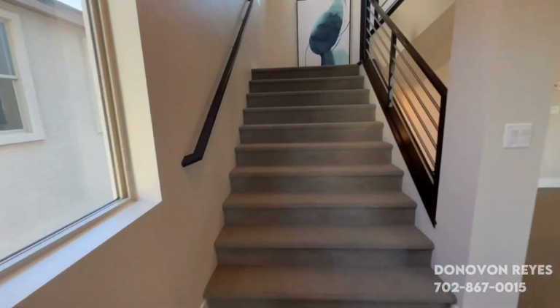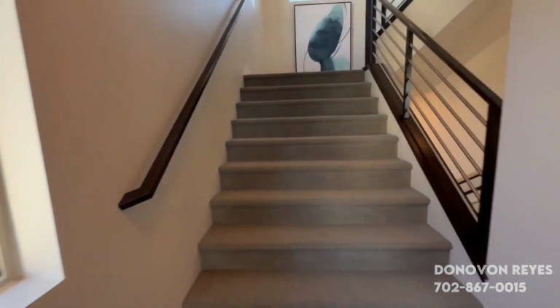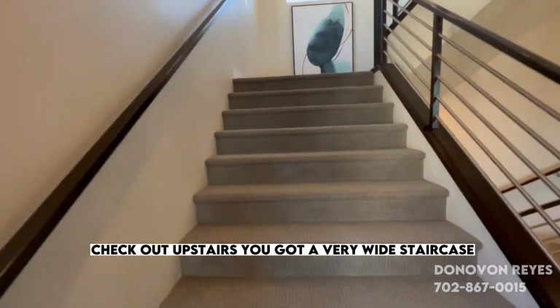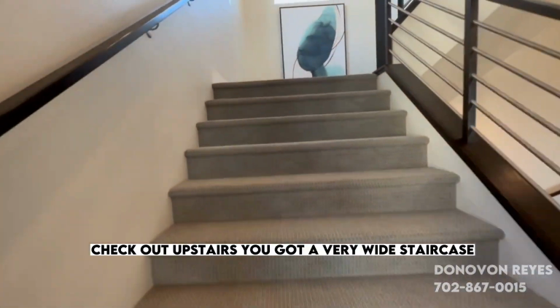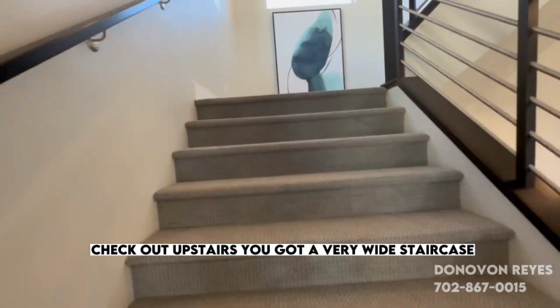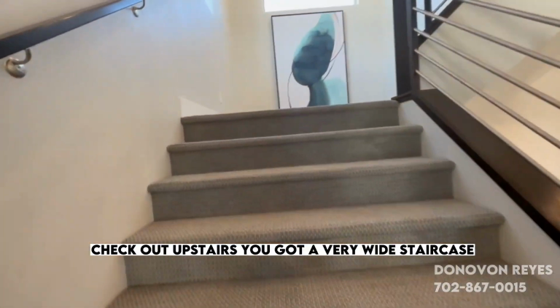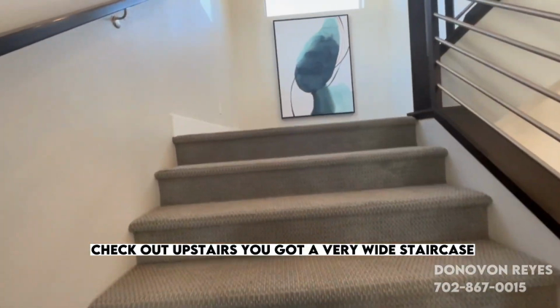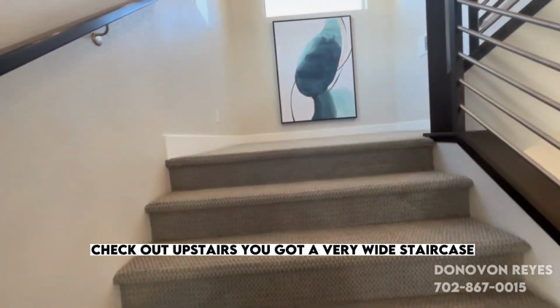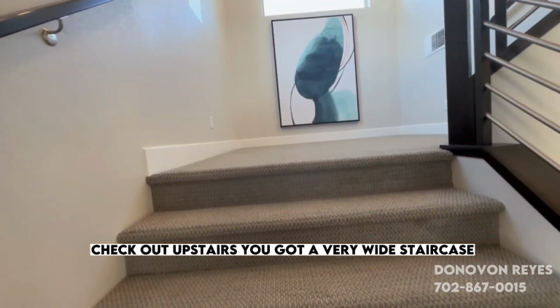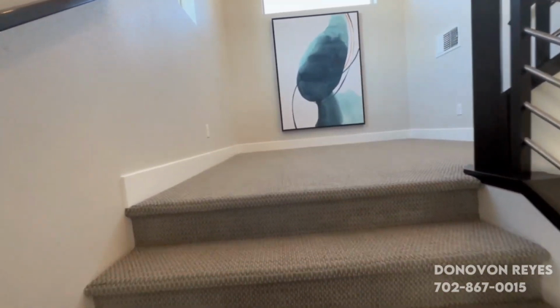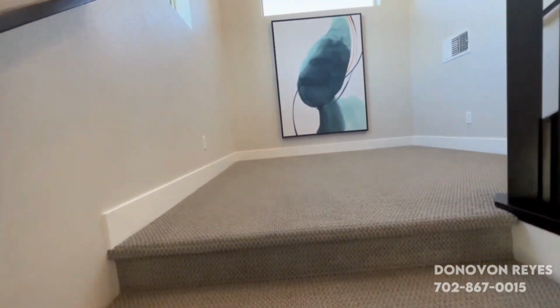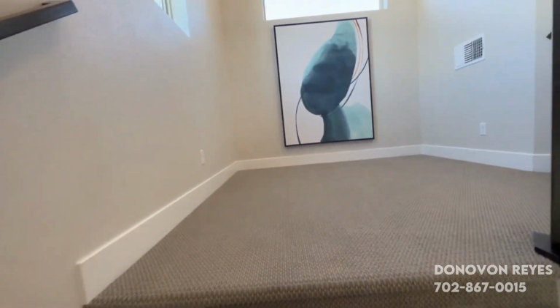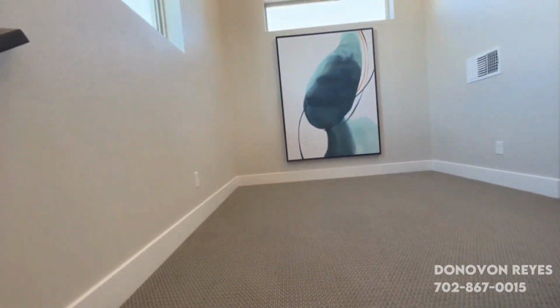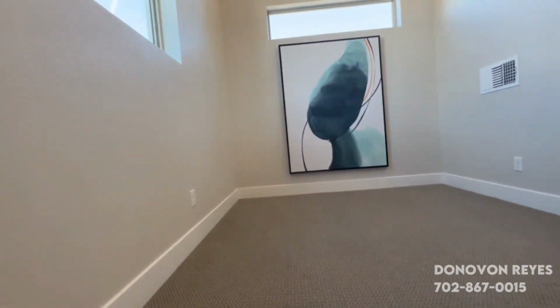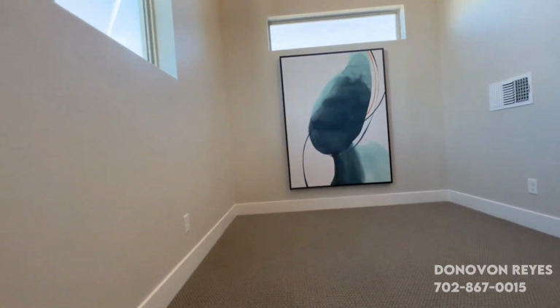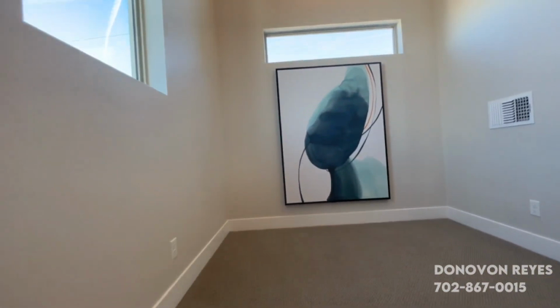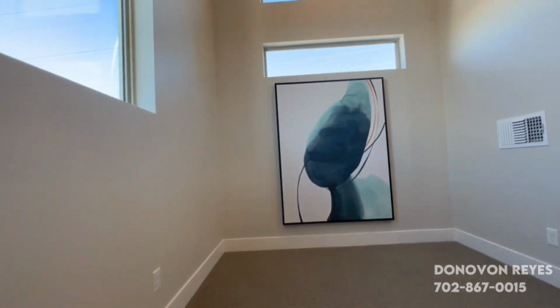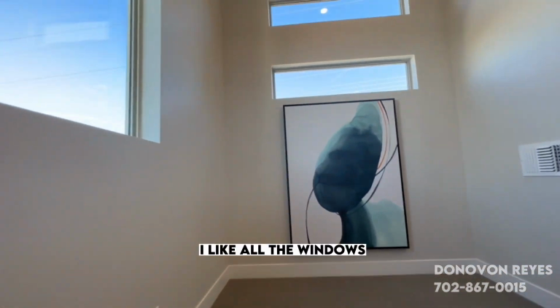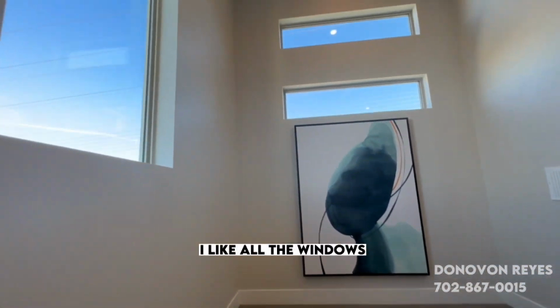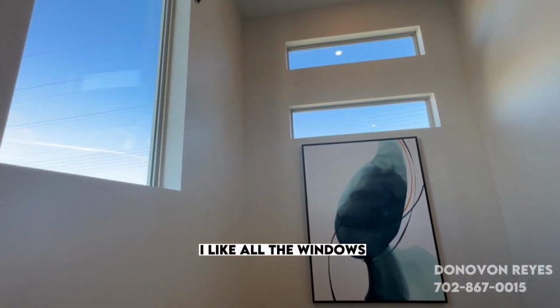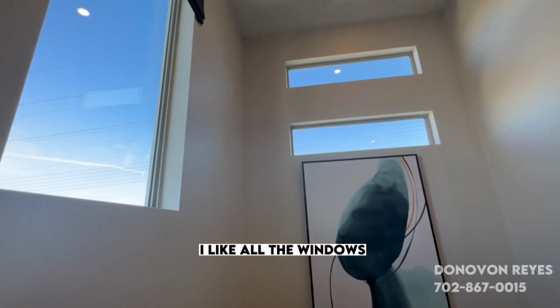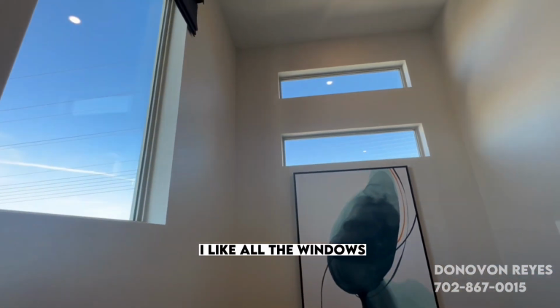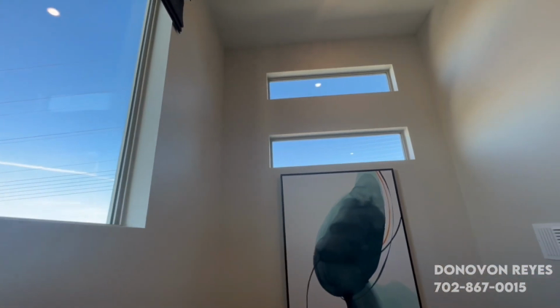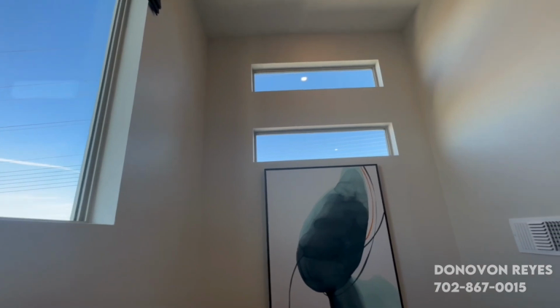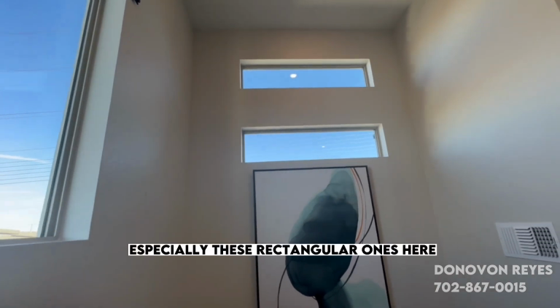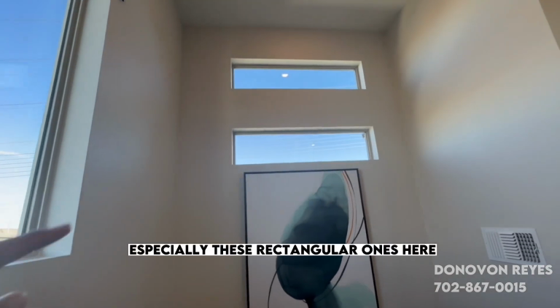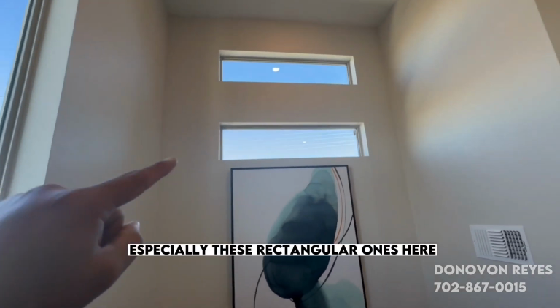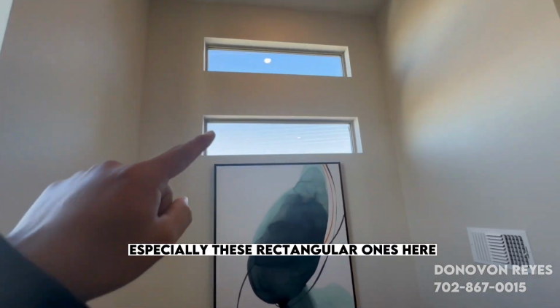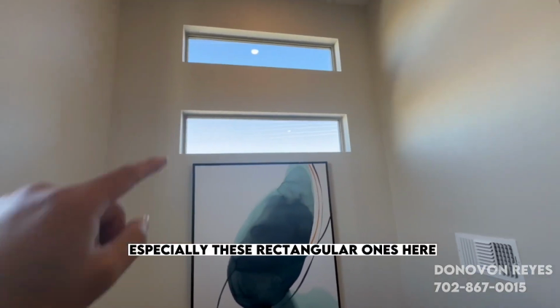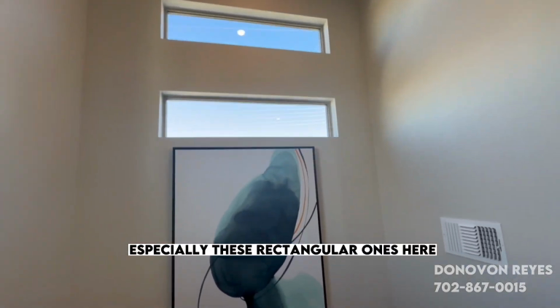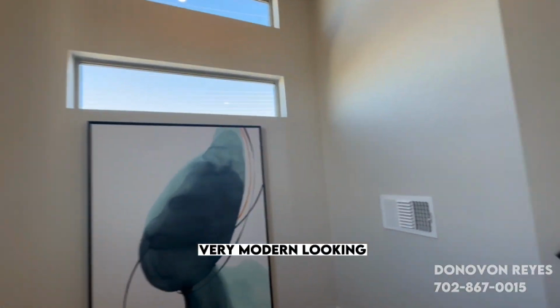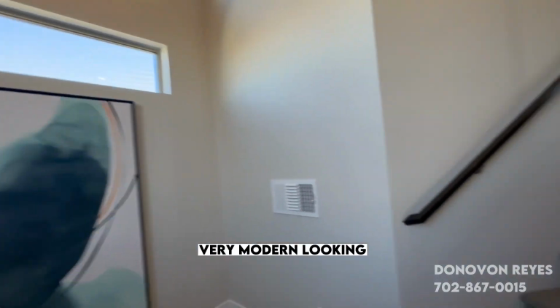Check out upstairs — you've got a very wide staircase. I like all the windows, especially these rectangular ones here. Very modern looking.